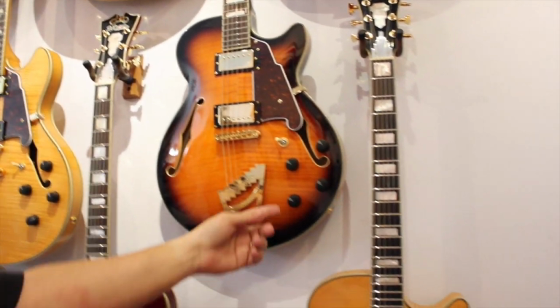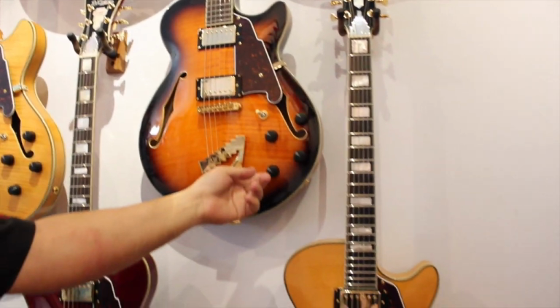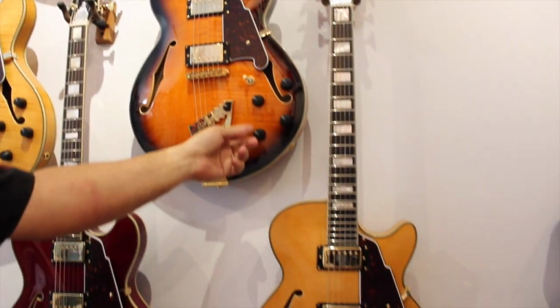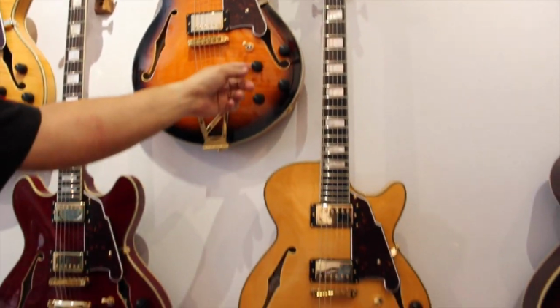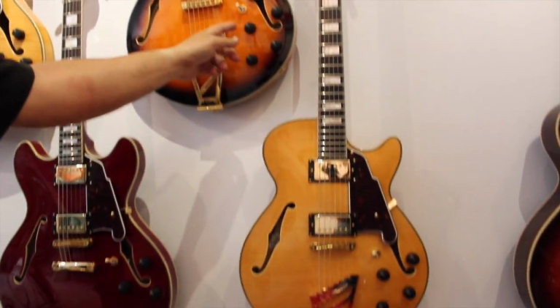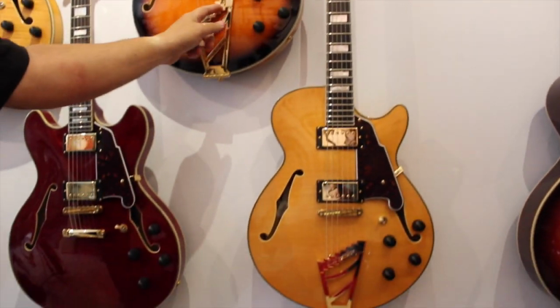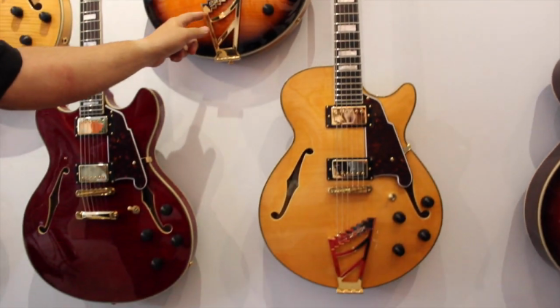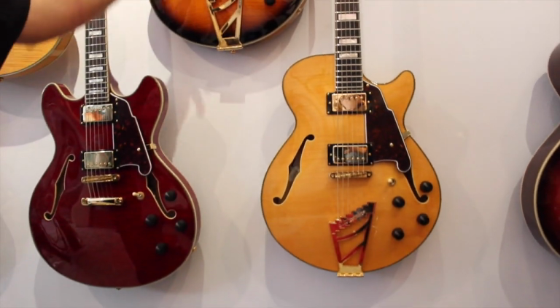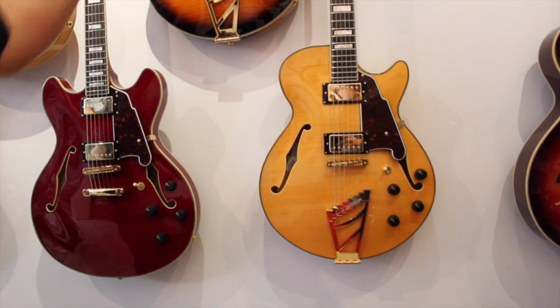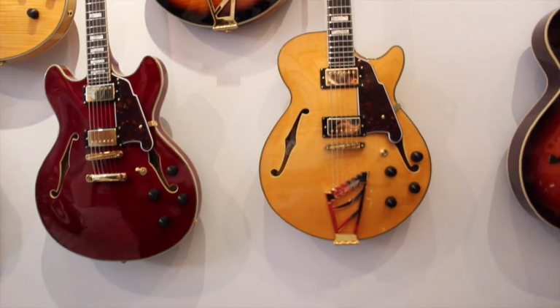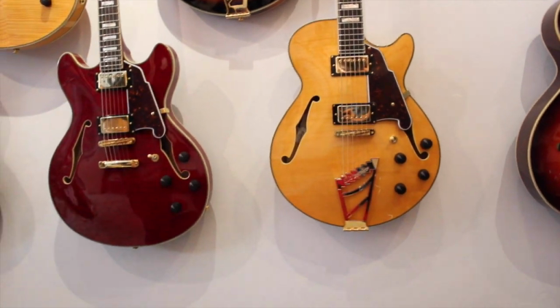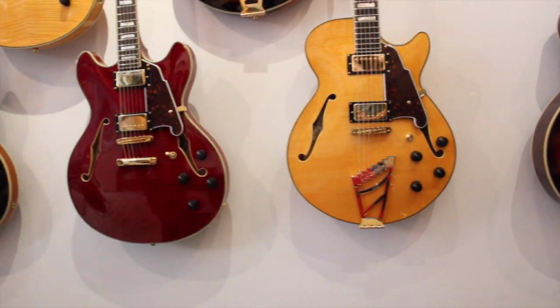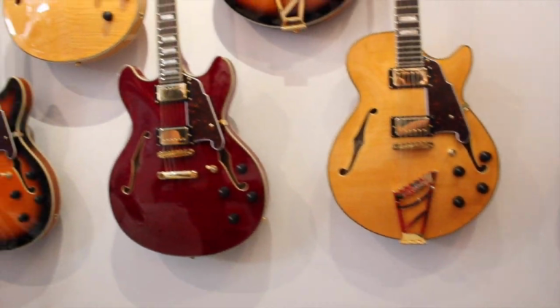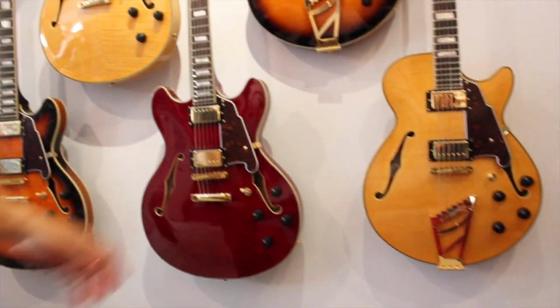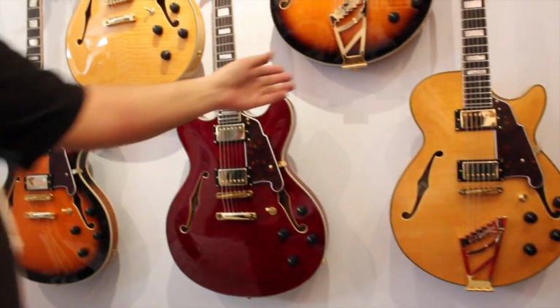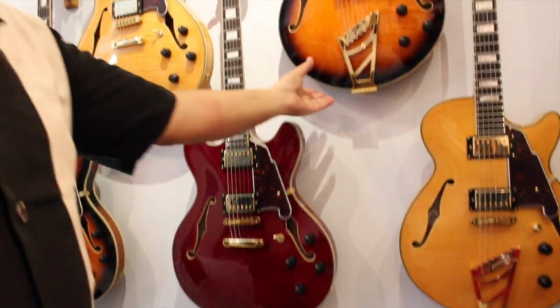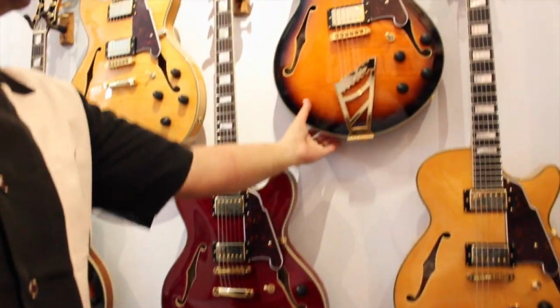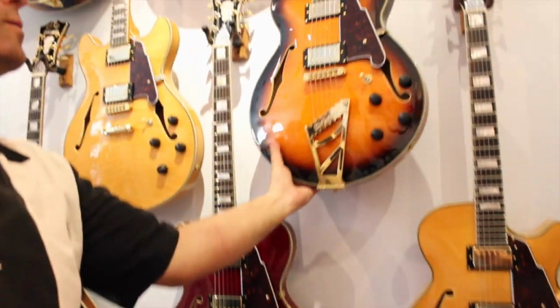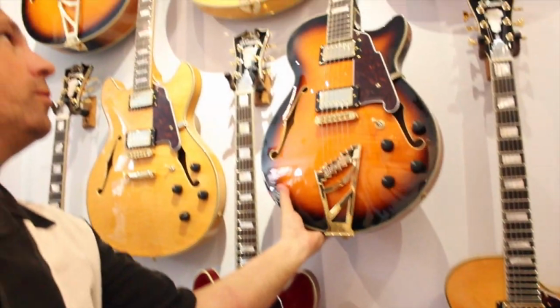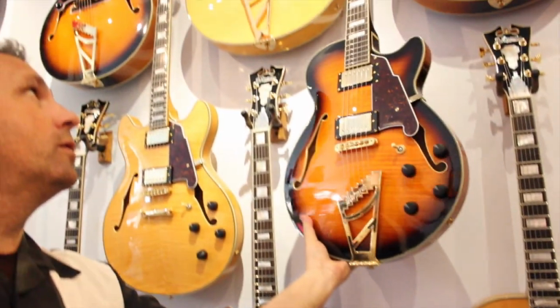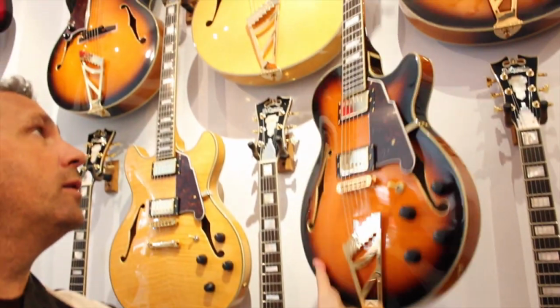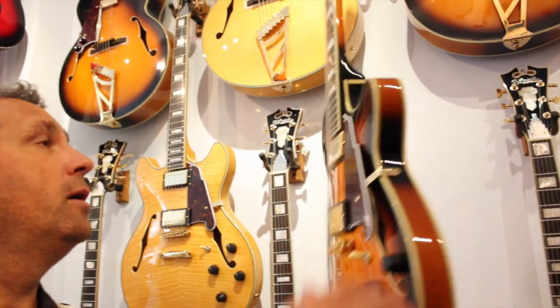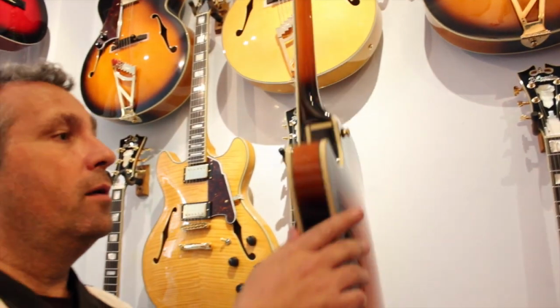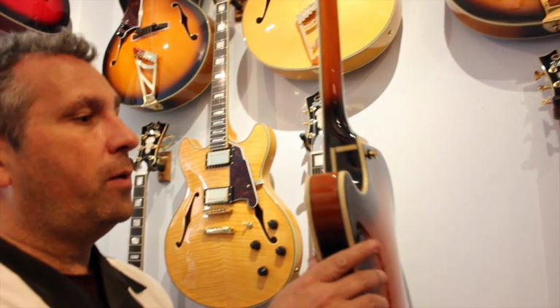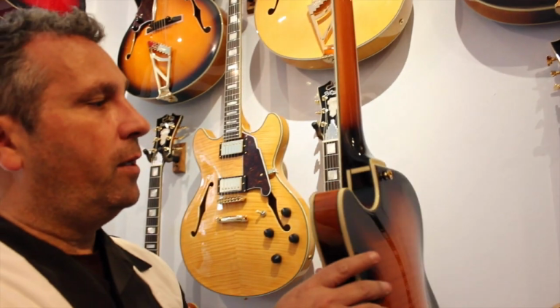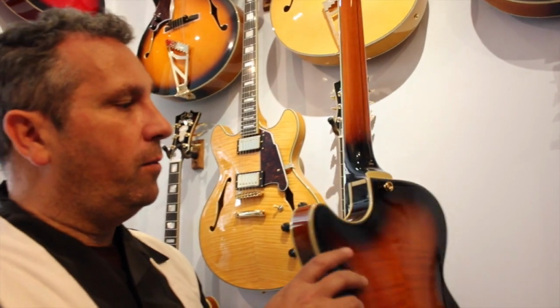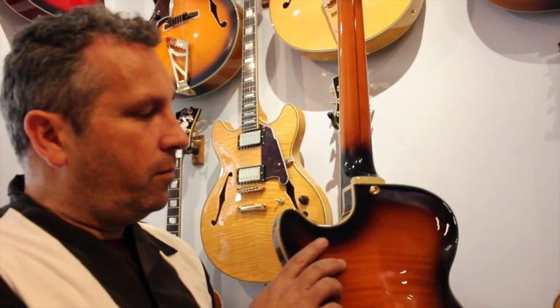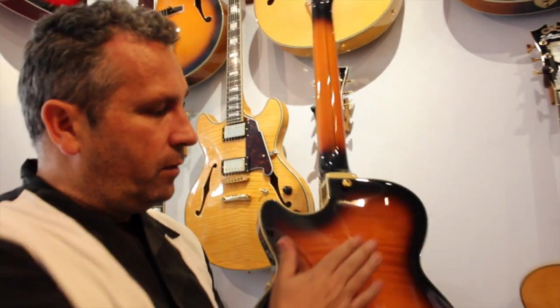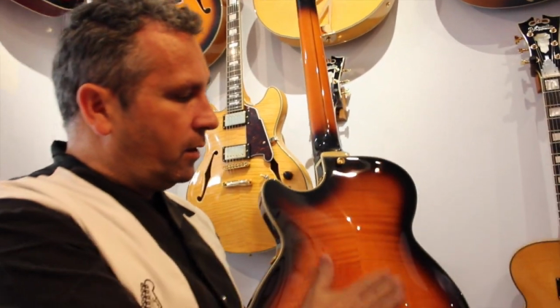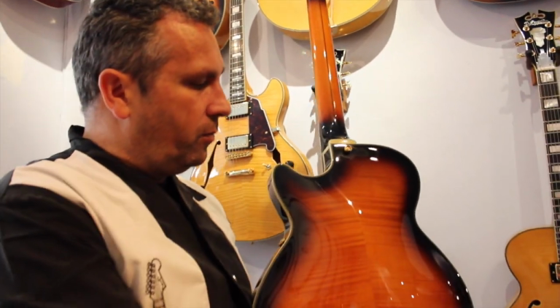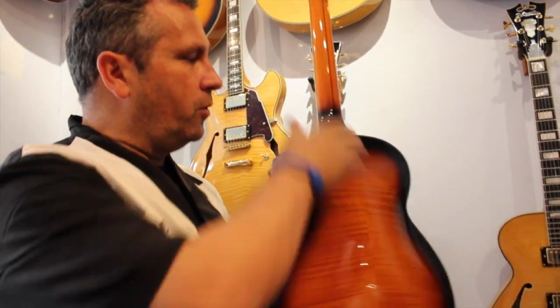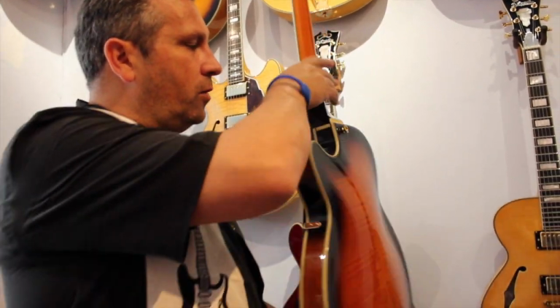The acabados (finishes) are incredible, with all types of detail. They are very light and very well made. For example, this is a guitar that seems incredible — you see, it's bound on both sides.